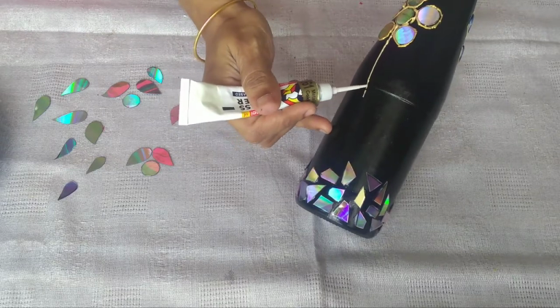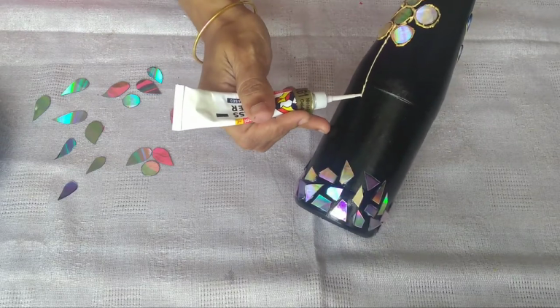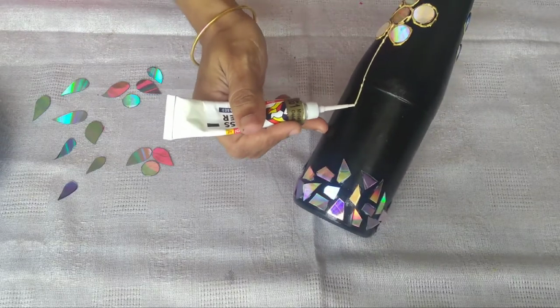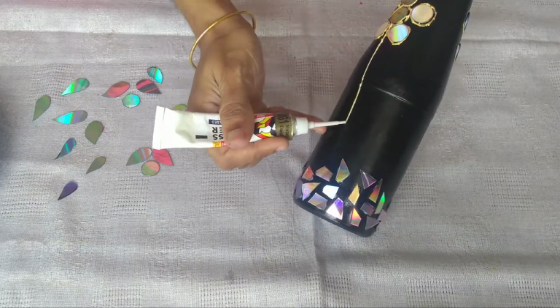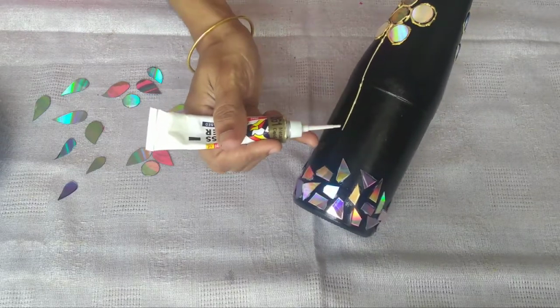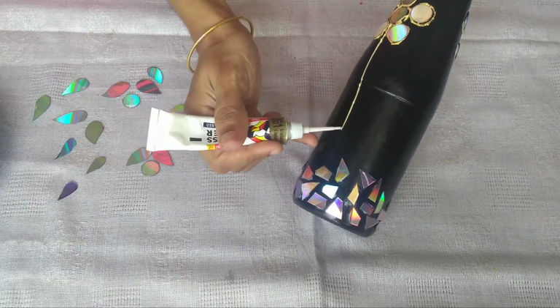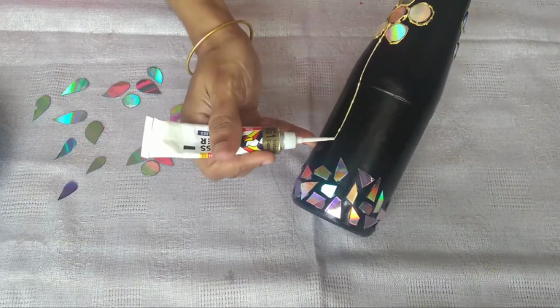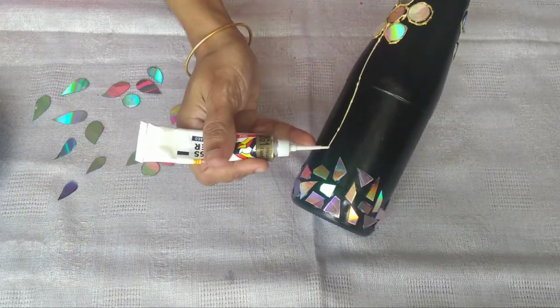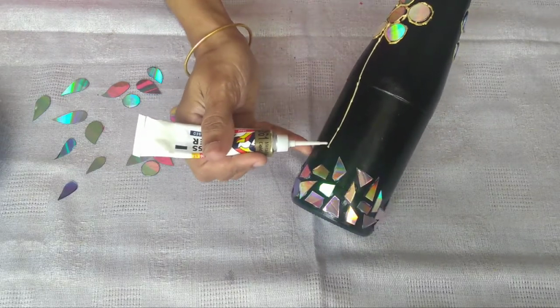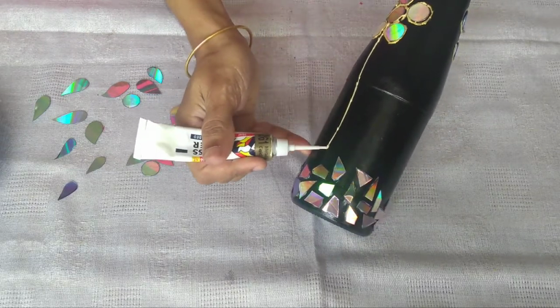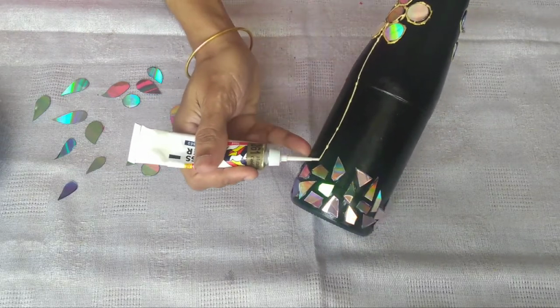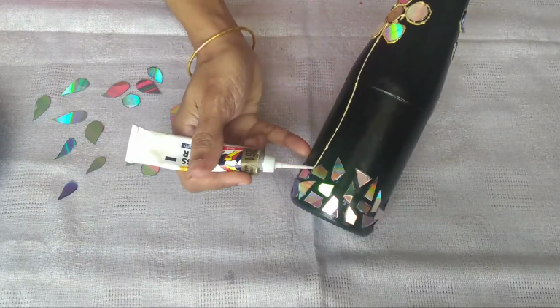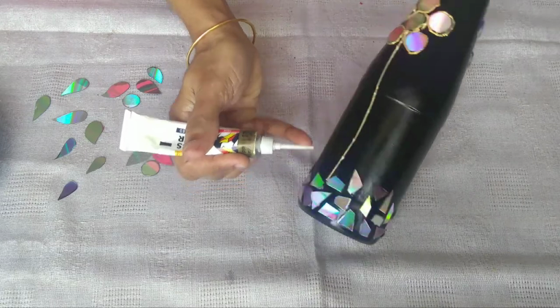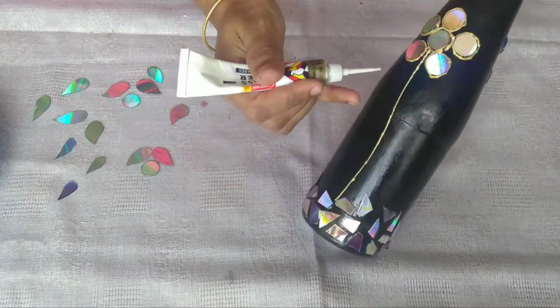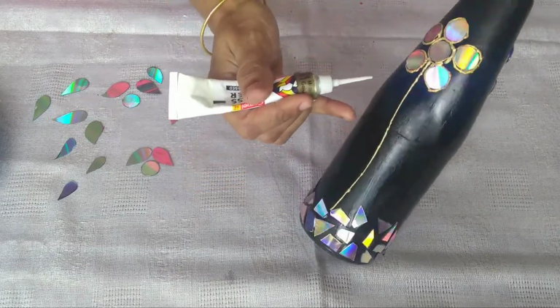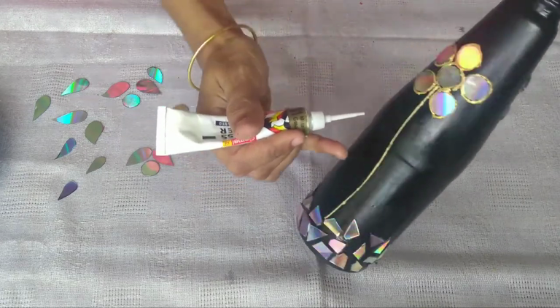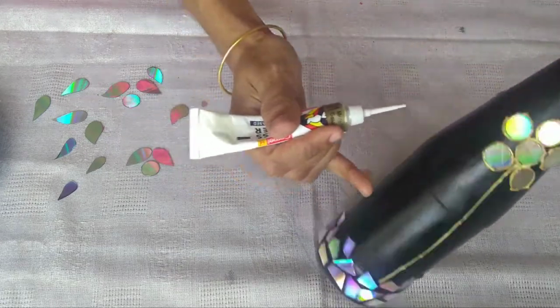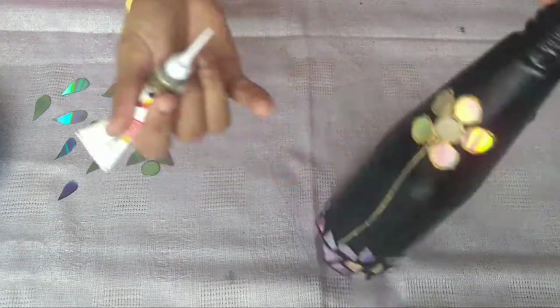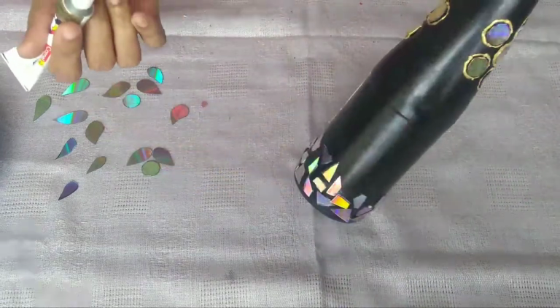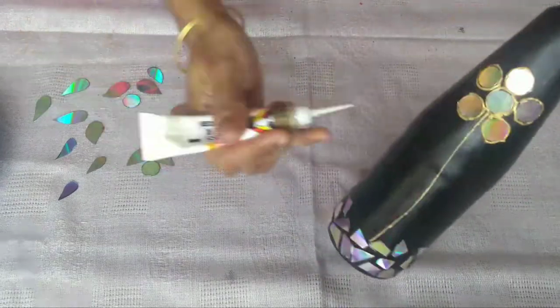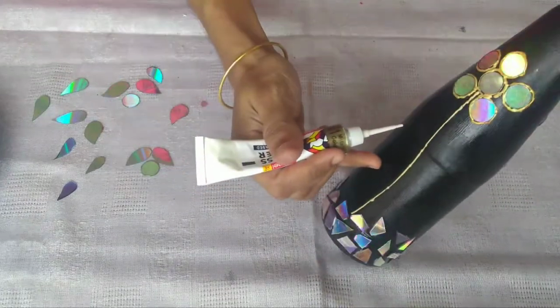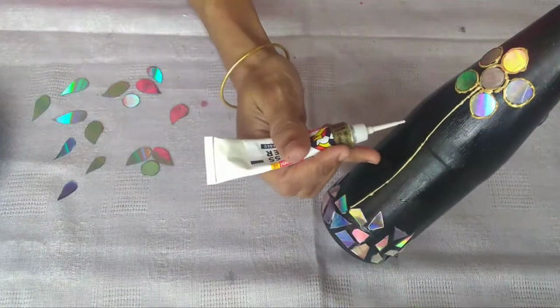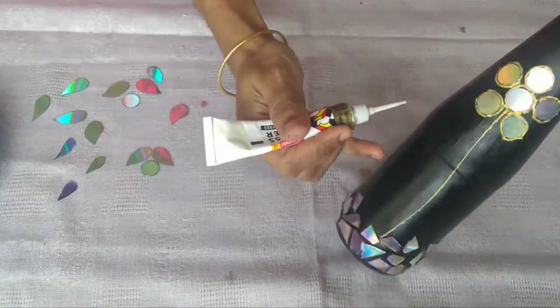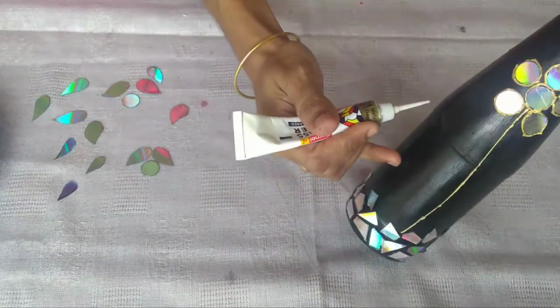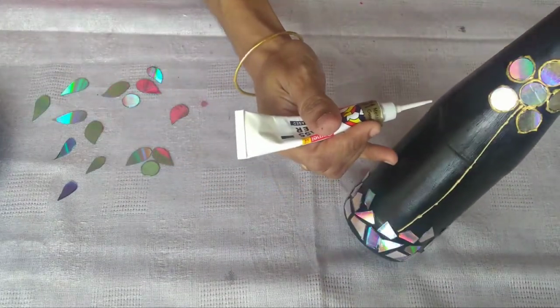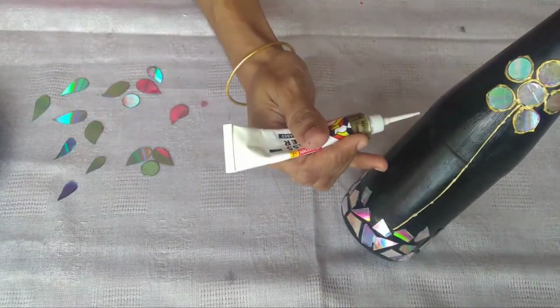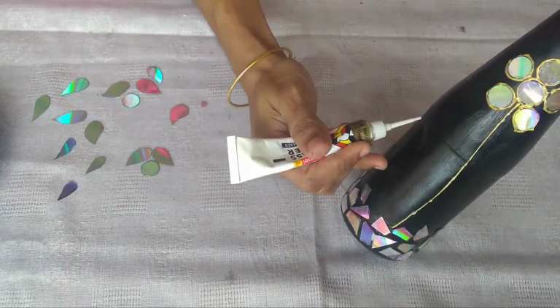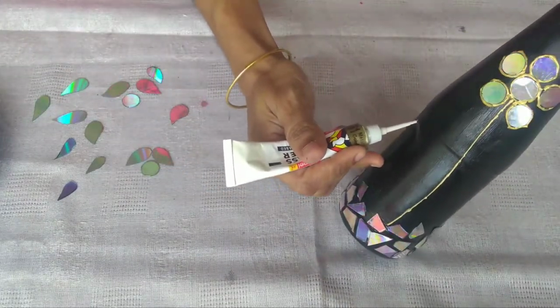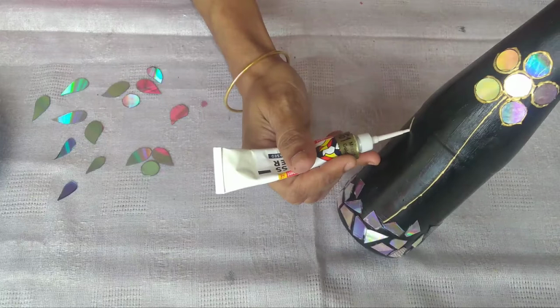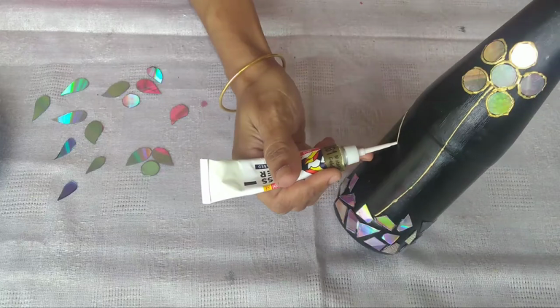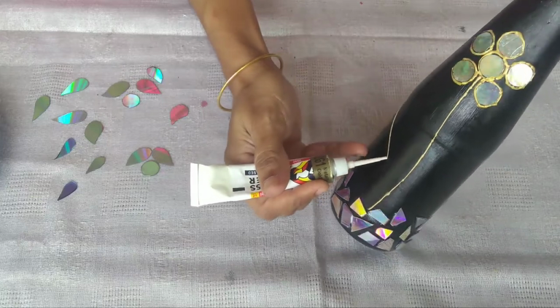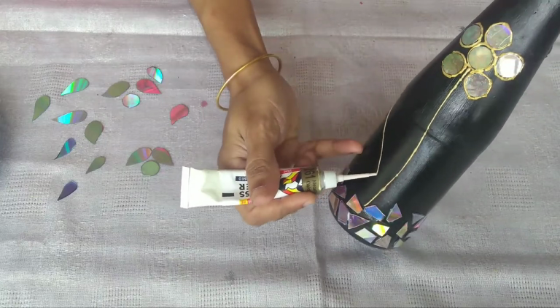Now I'm going to put the flower on both sides. If you put the flower on one side or four sides, I'm going to put it on the top.